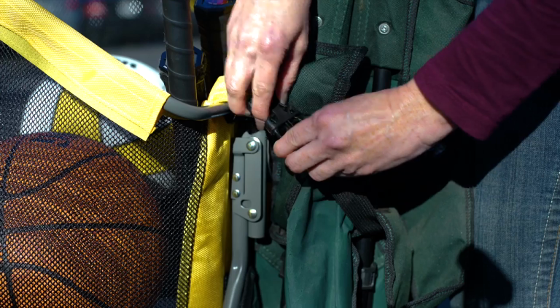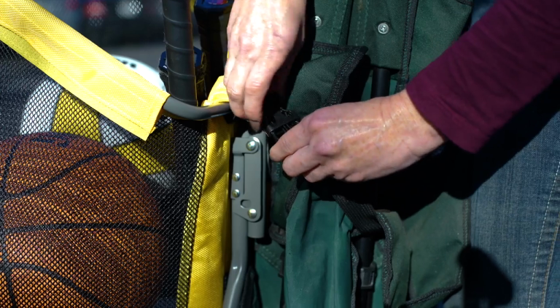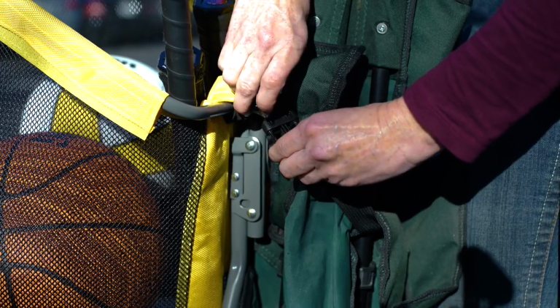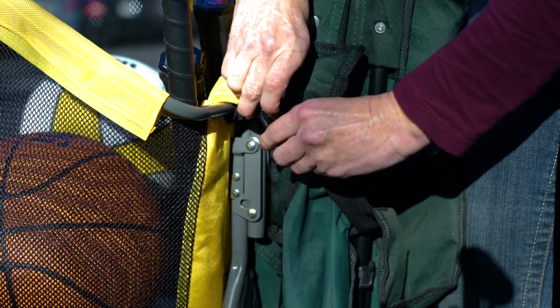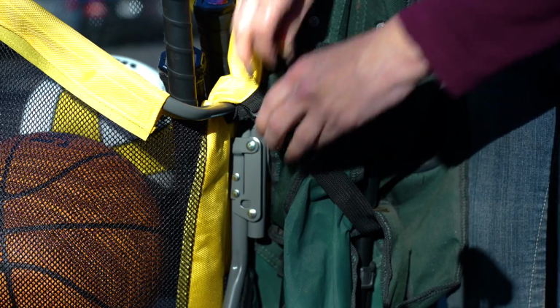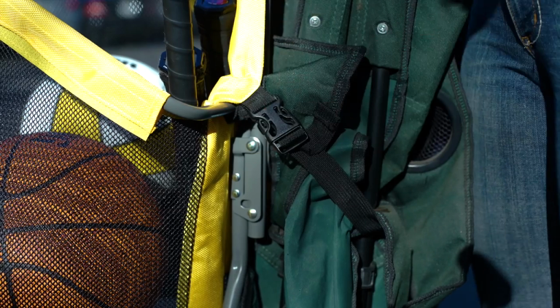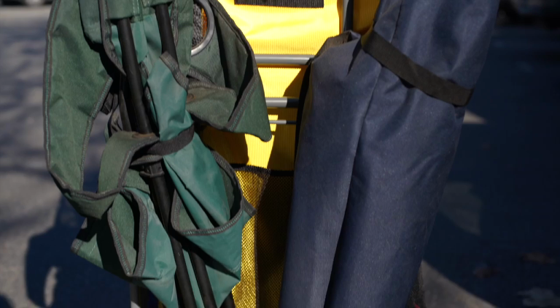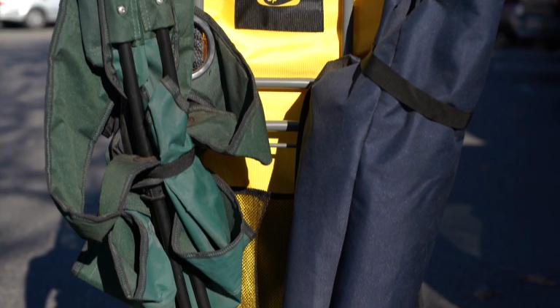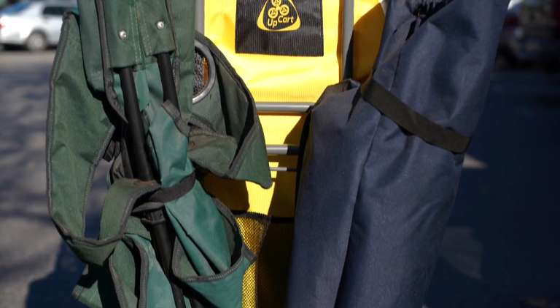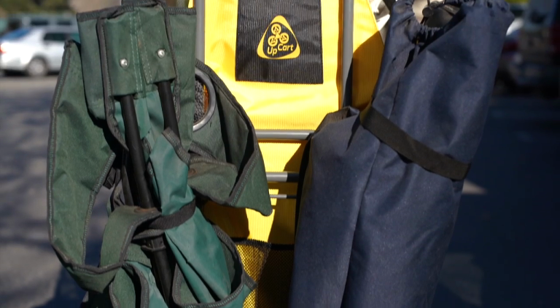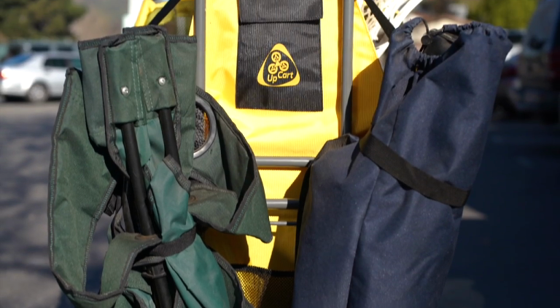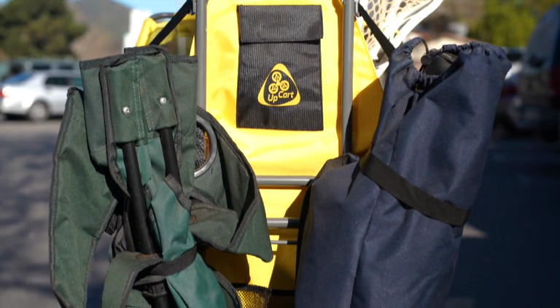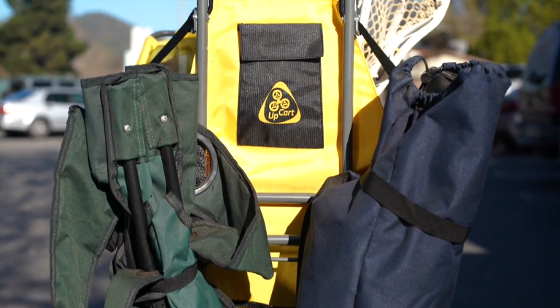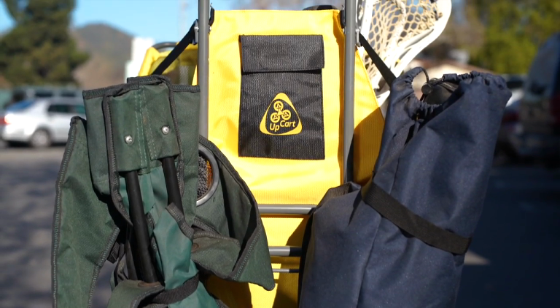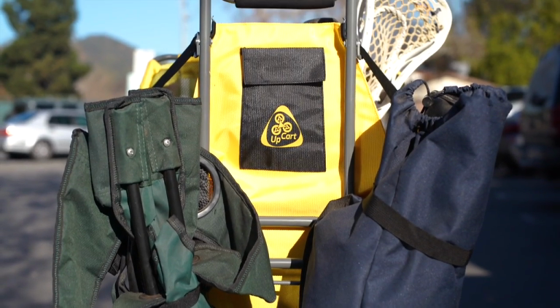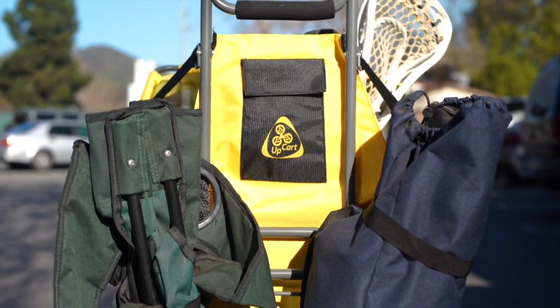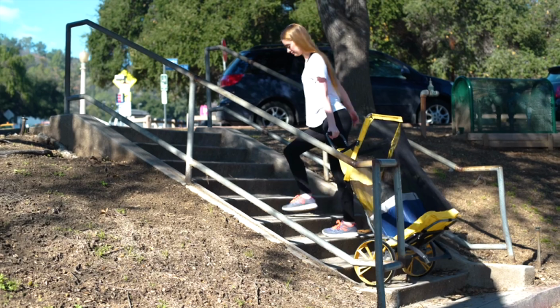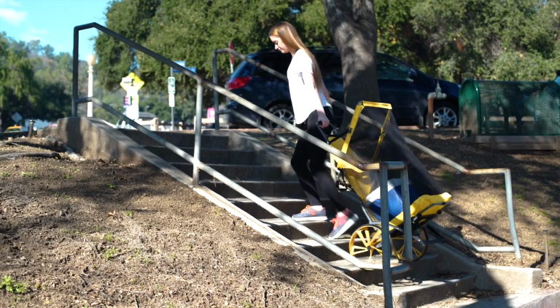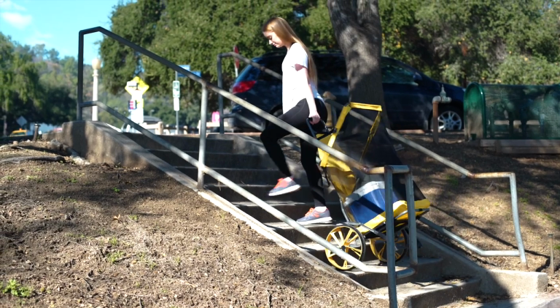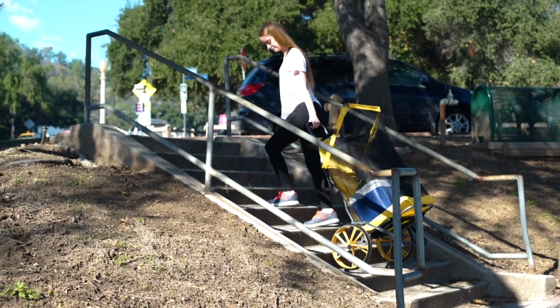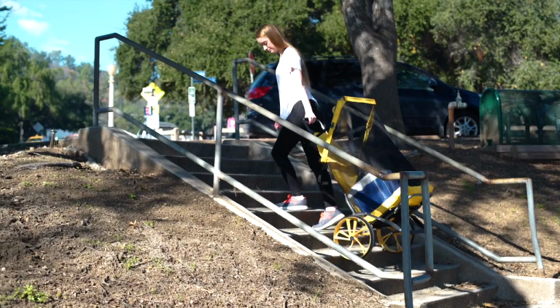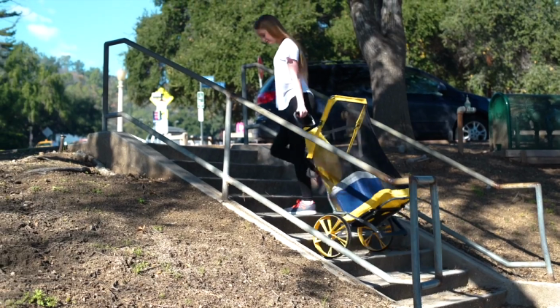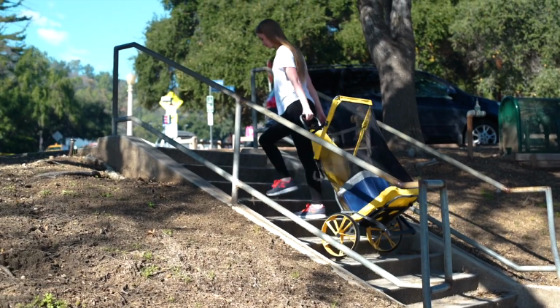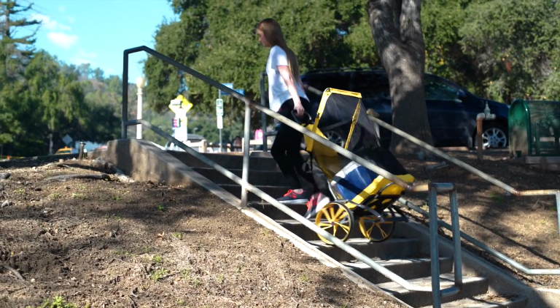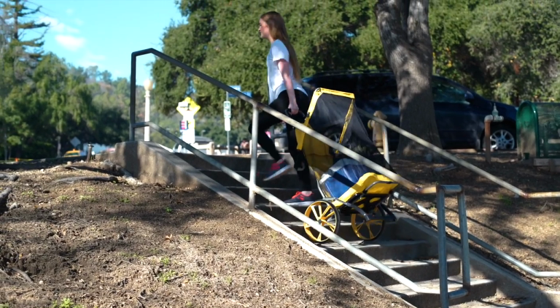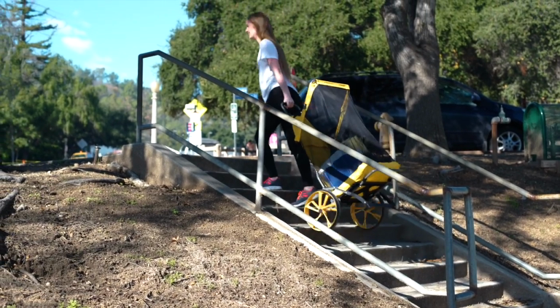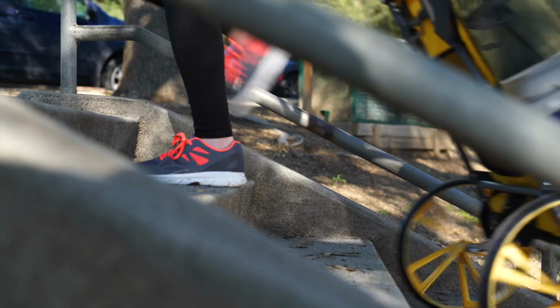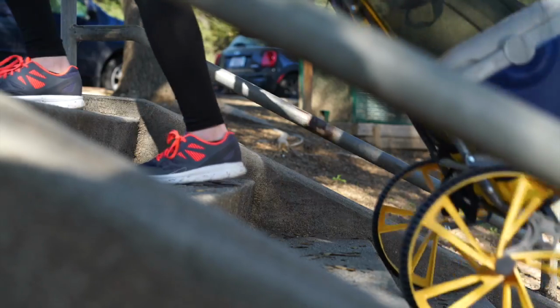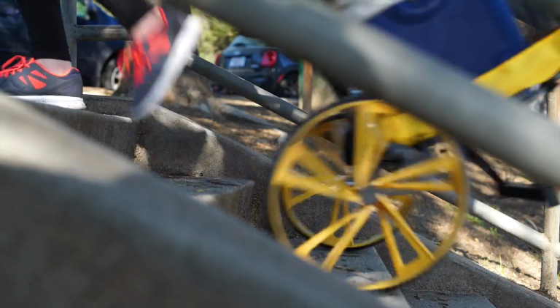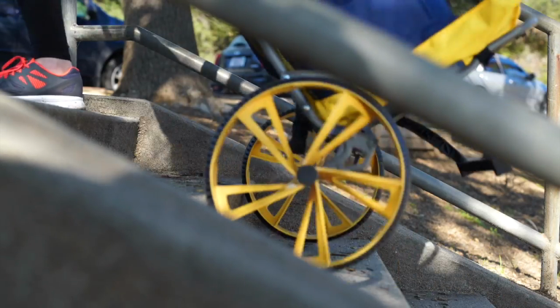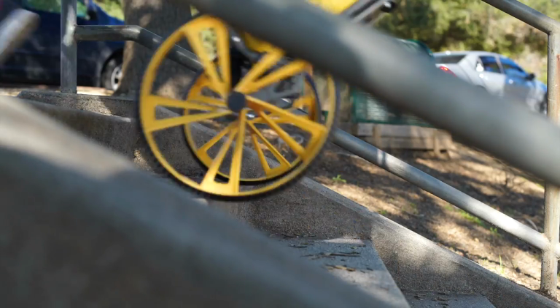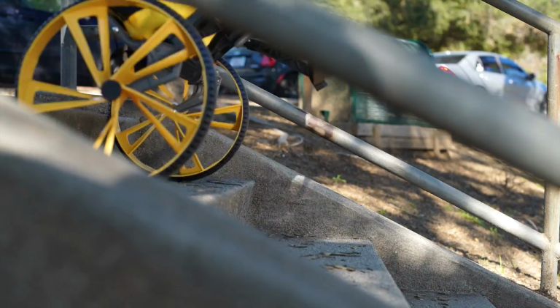And the dual accessory straps let you bring along both your chairs in just one trip. UpCard Beach & Sport is perfect for carrying items inside, outside, or up and down stairs.